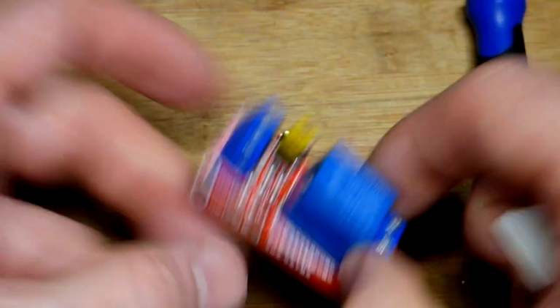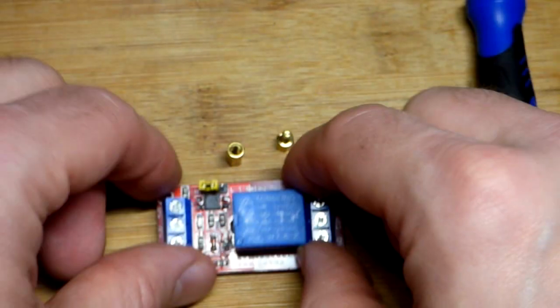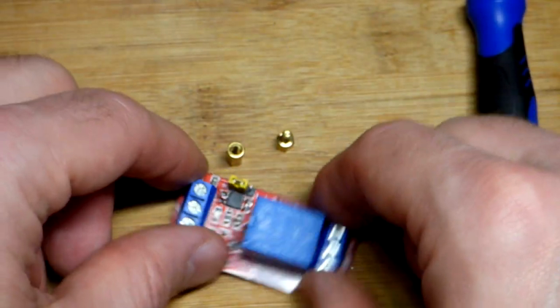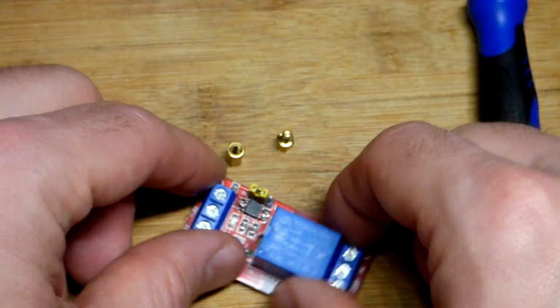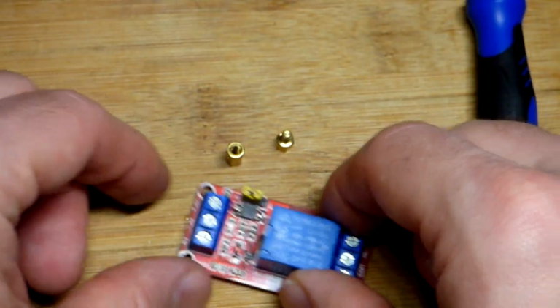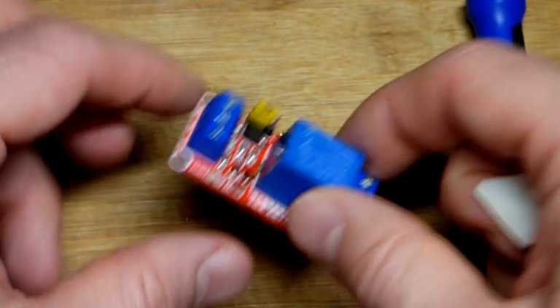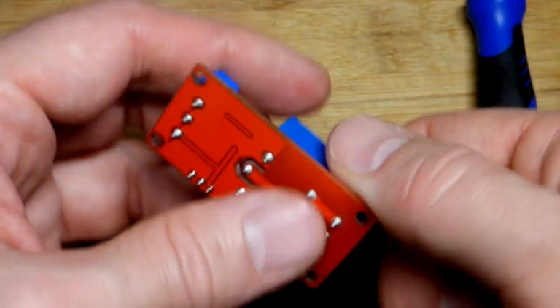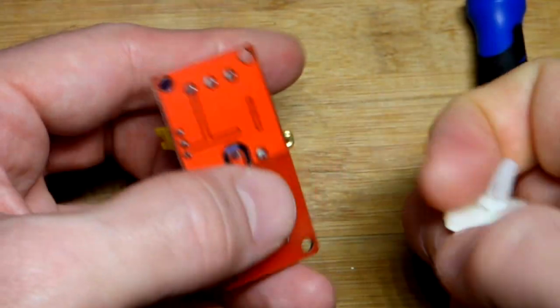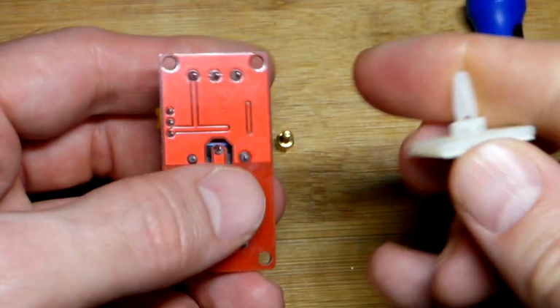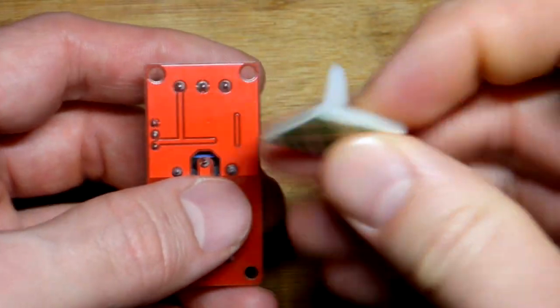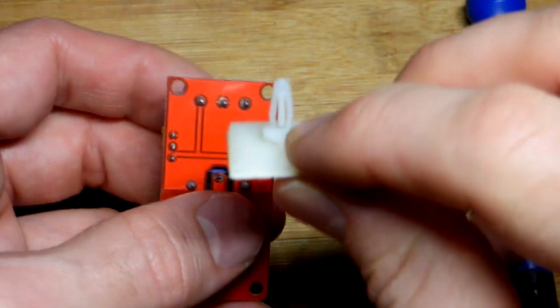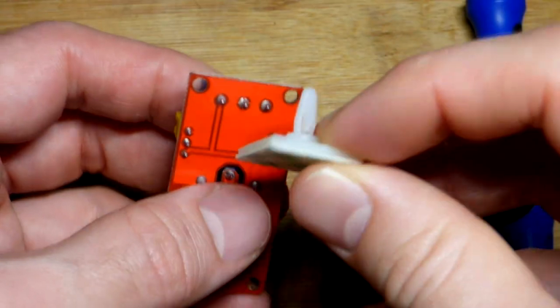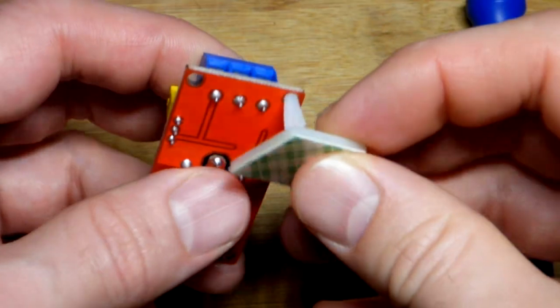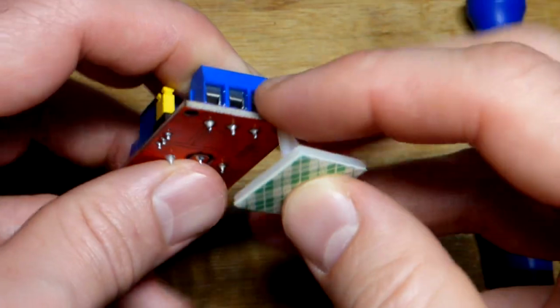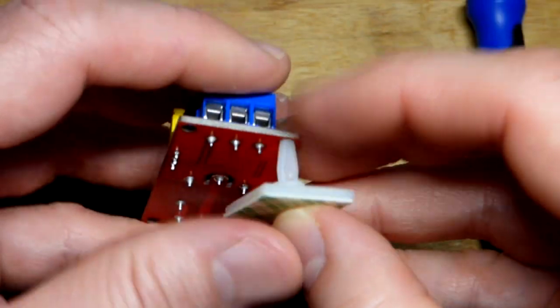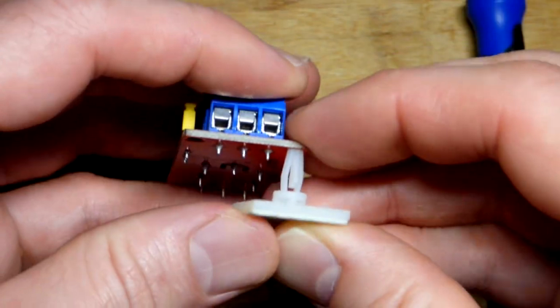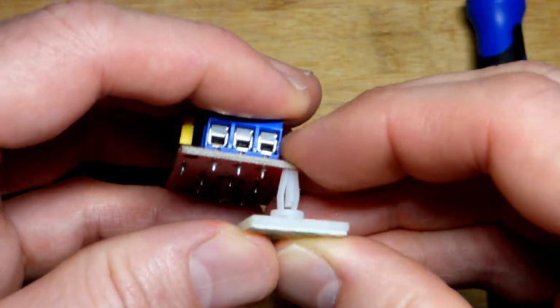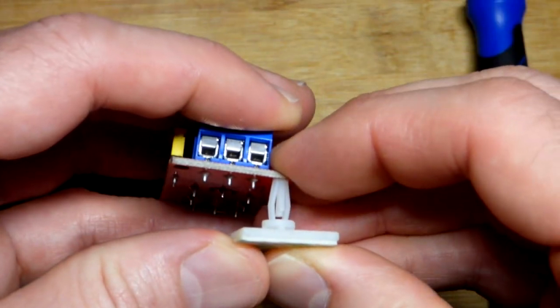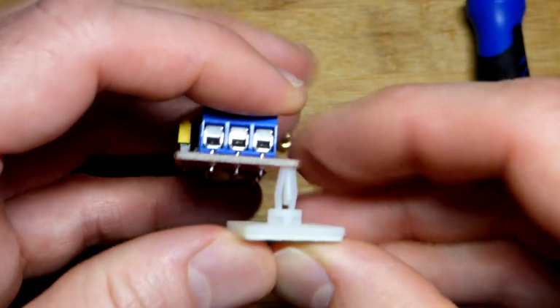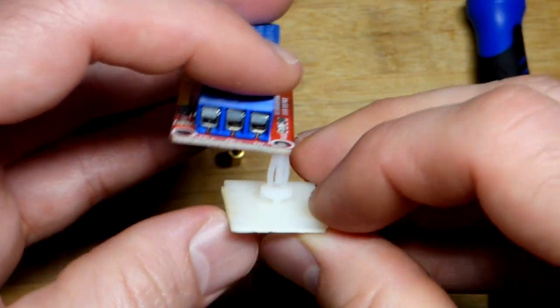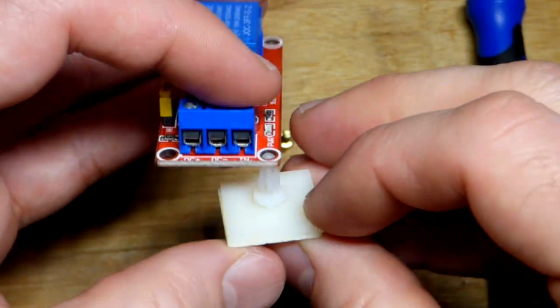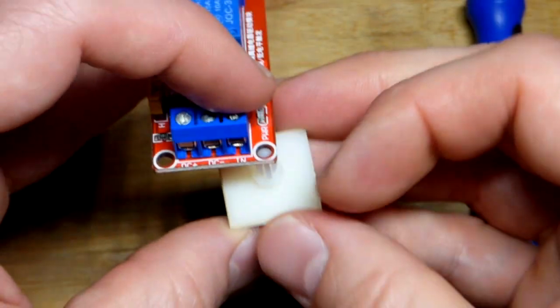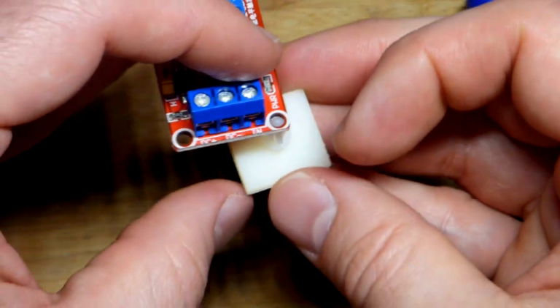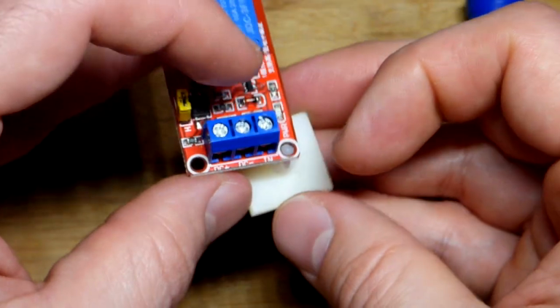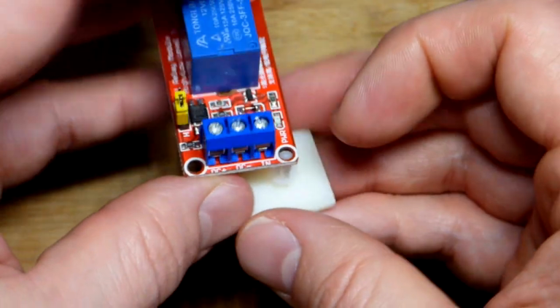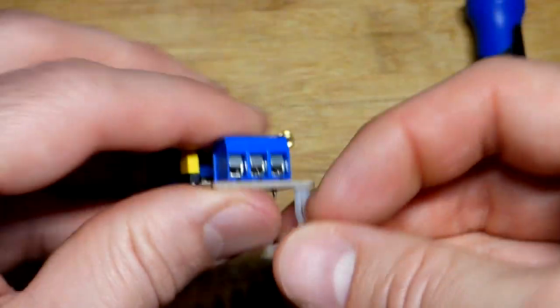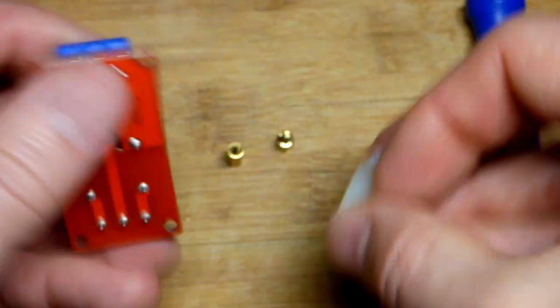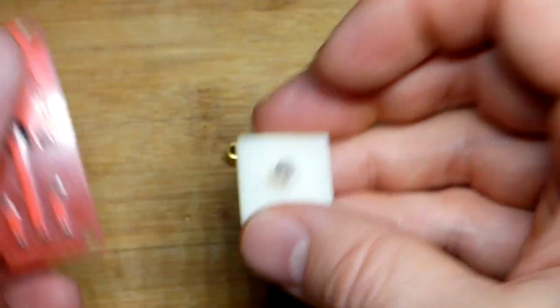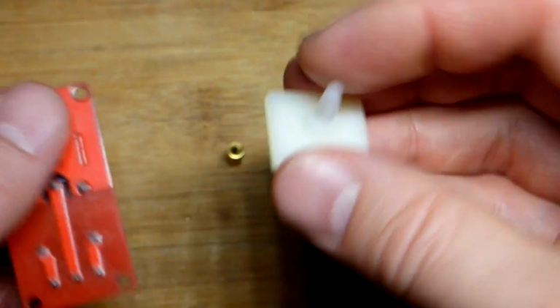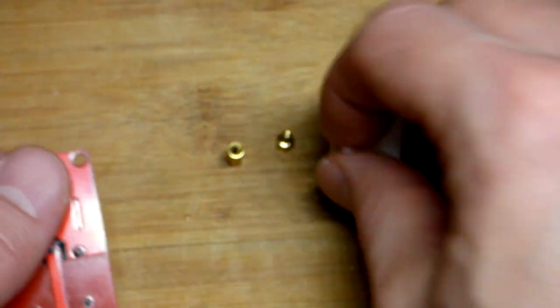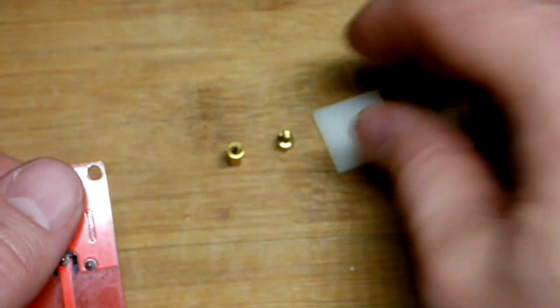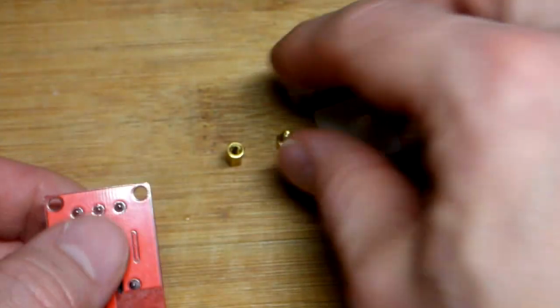It'd be nice, even if it's not metal, to have some spacer. So I was hoping this spacer would work, but this is the smallest one I got in a kit.